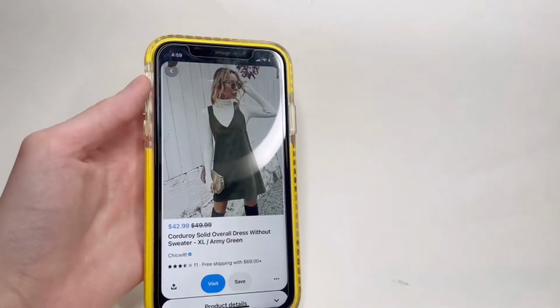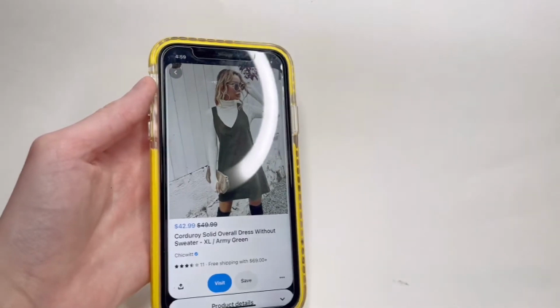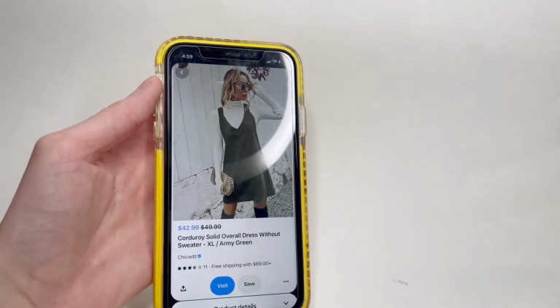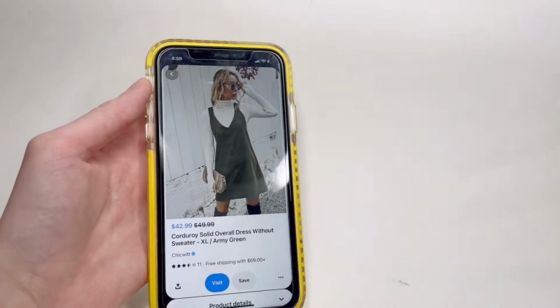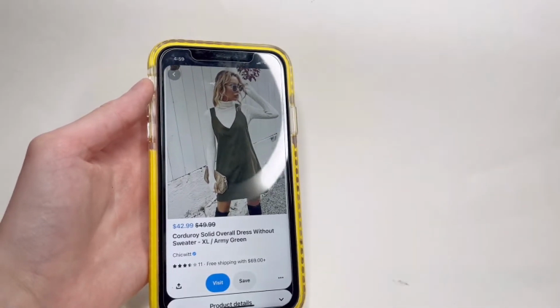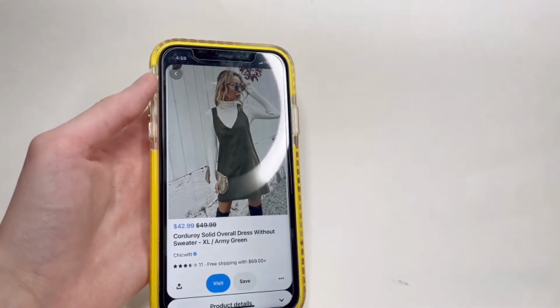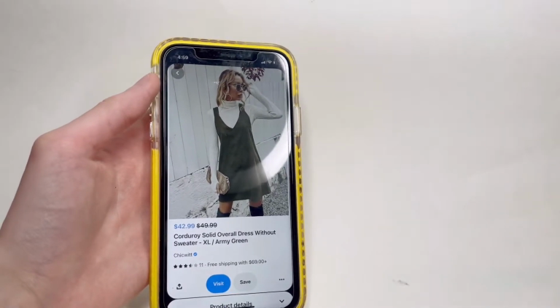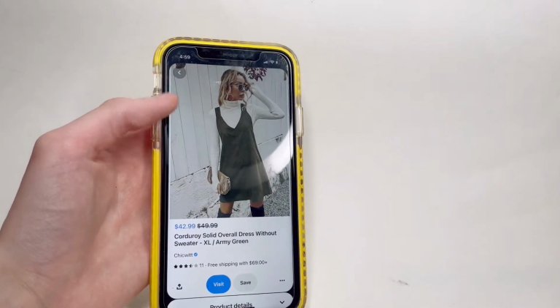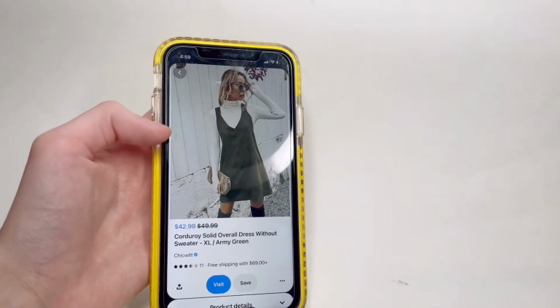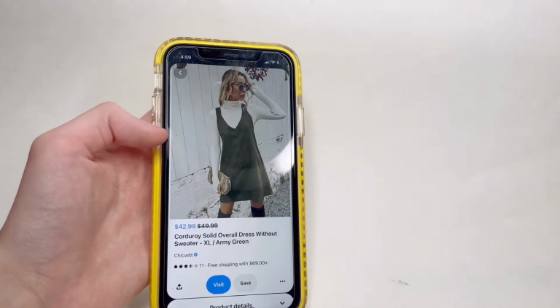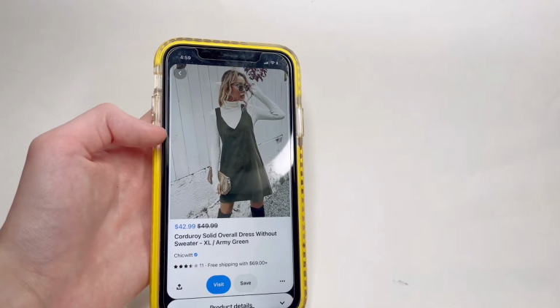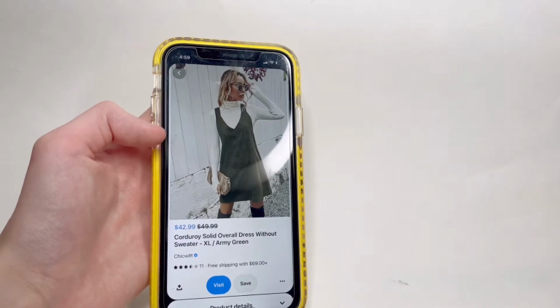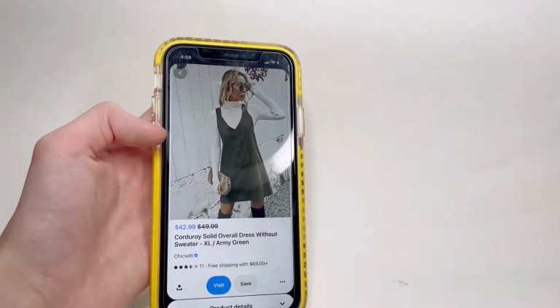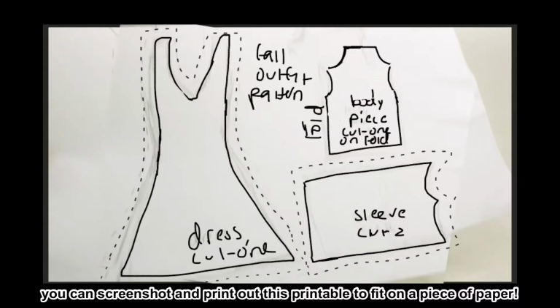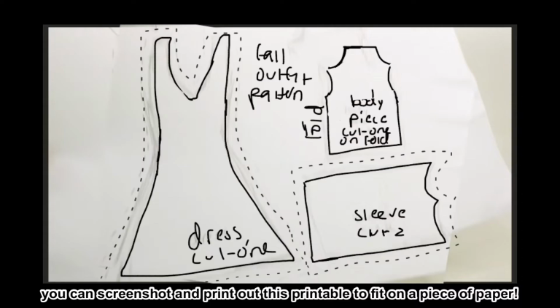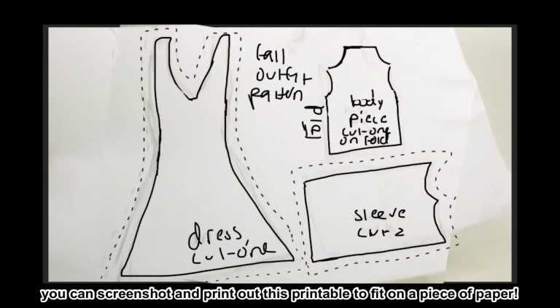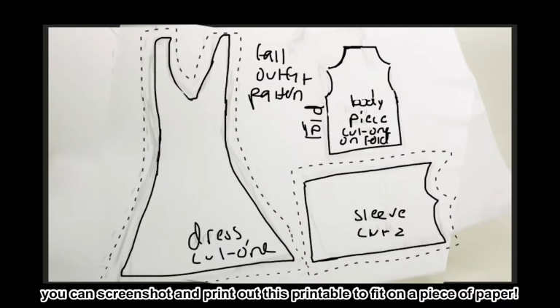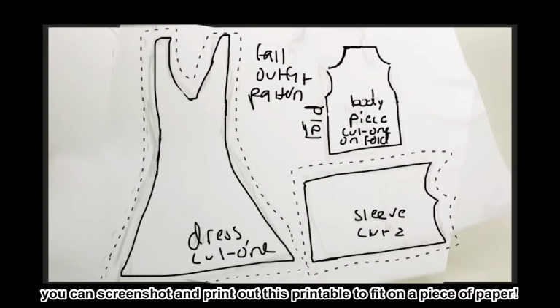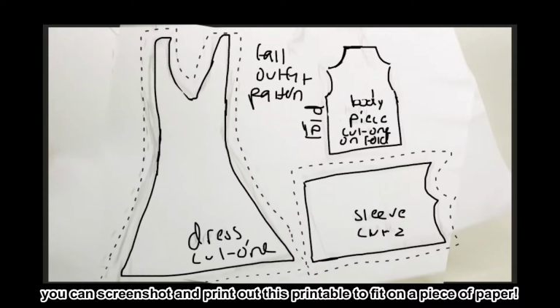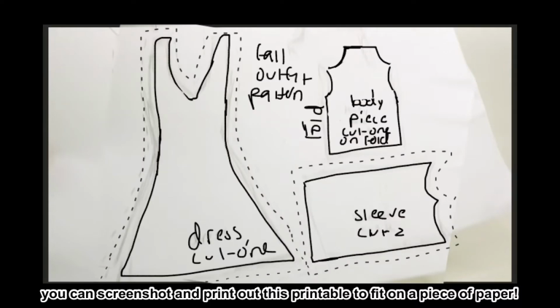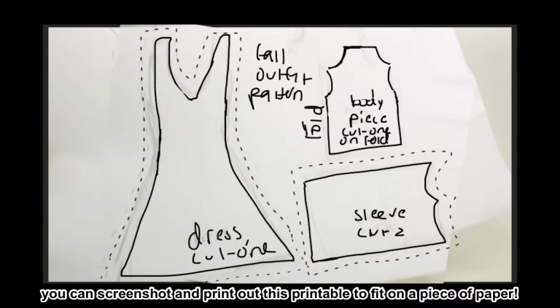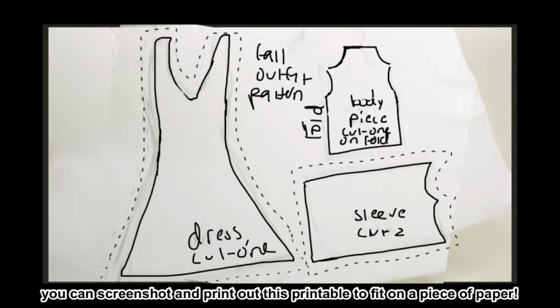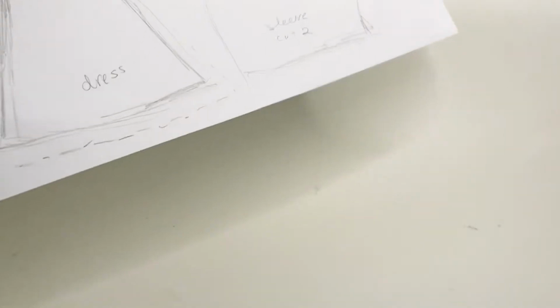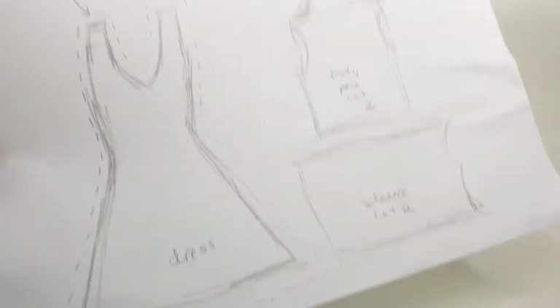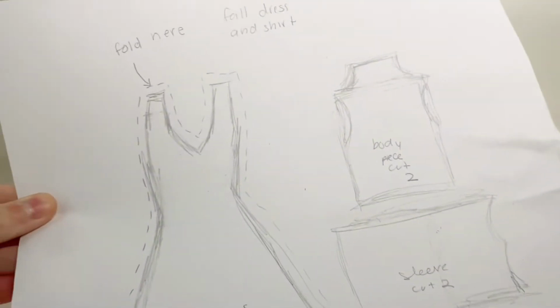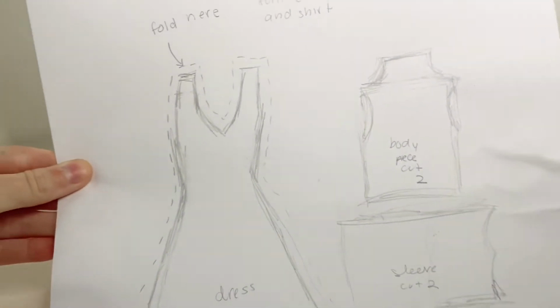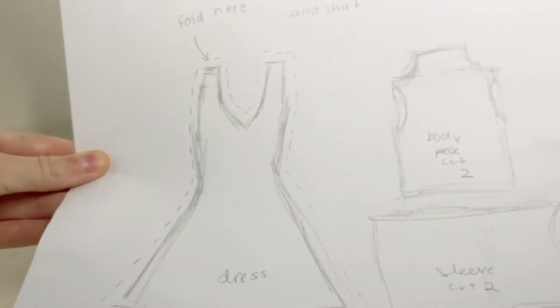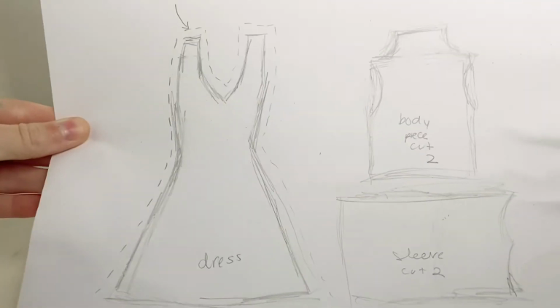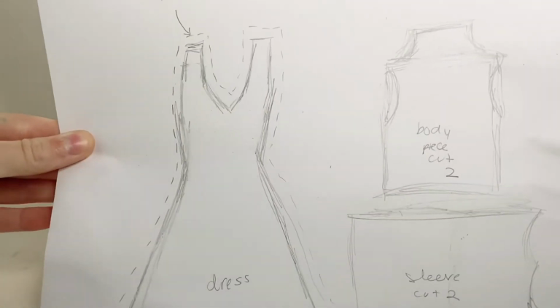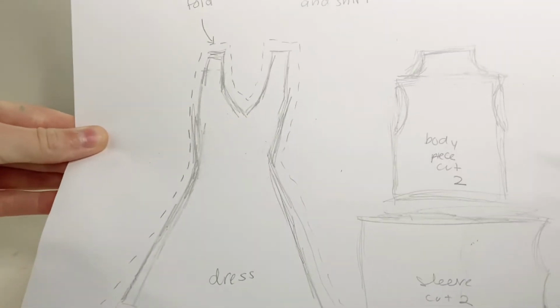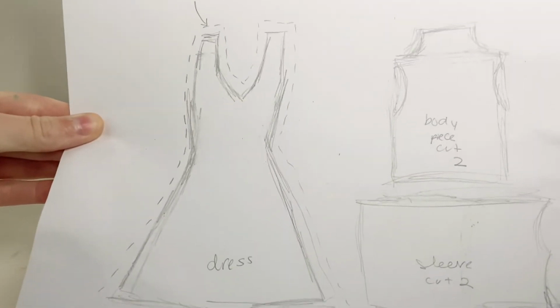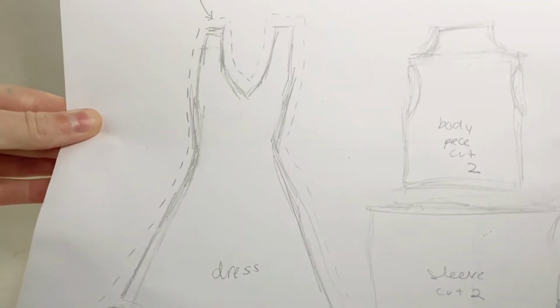The first one I'm going to do is this army green dress with a white turtleneck sweater underneath. To make it easier I made a pattern so you can print this out. Here's the pattern on just a regular piece of paper and I'm going to cut out these shapes.